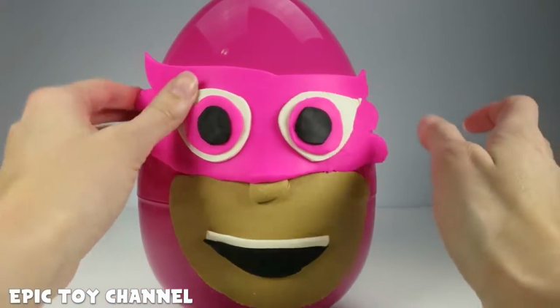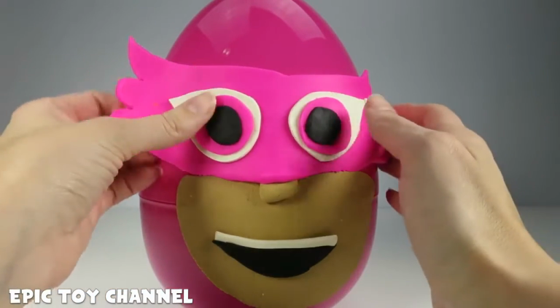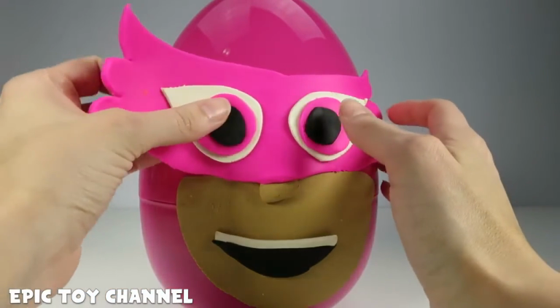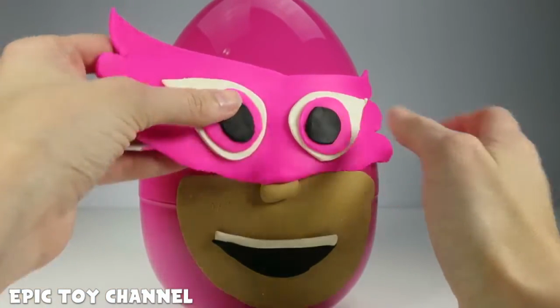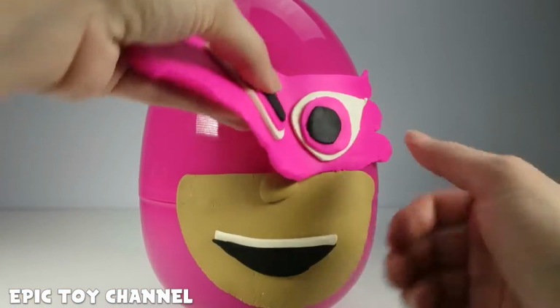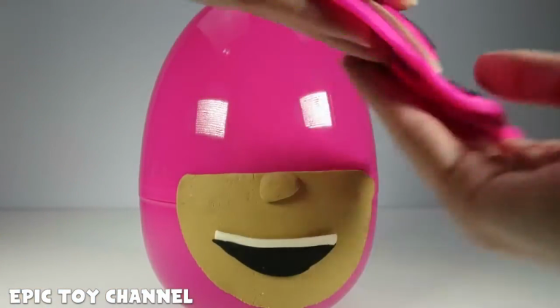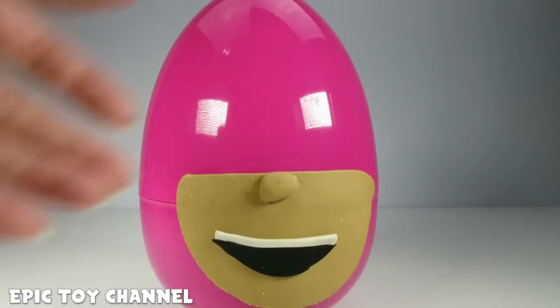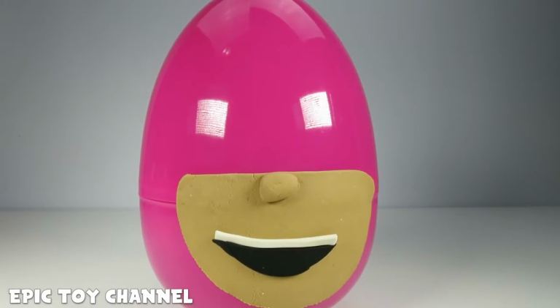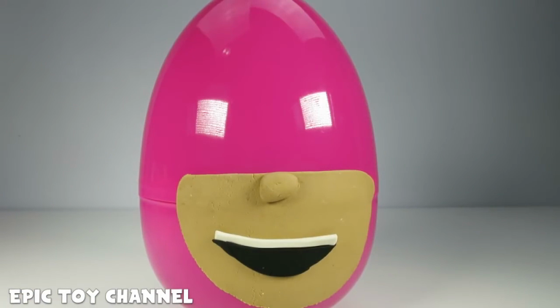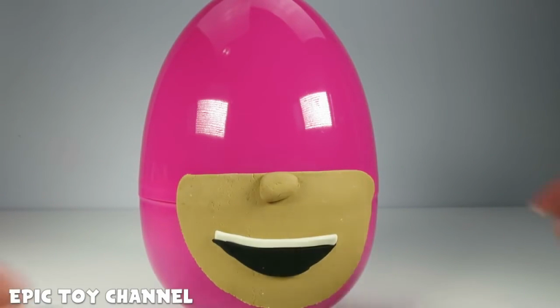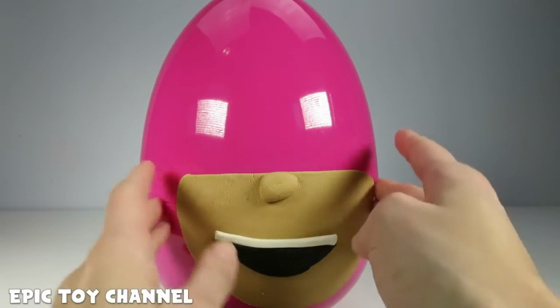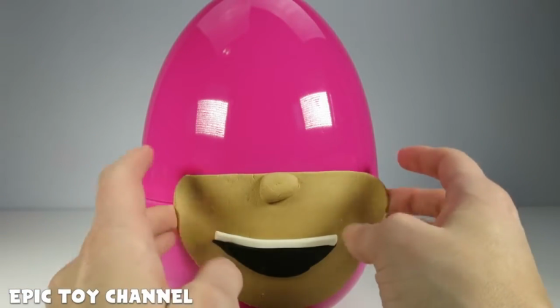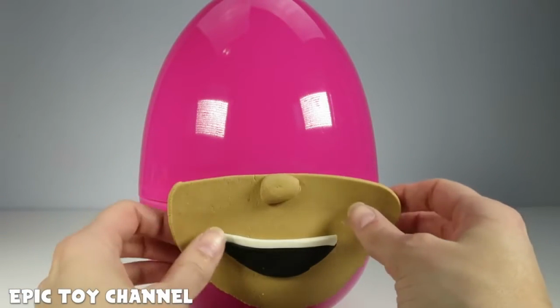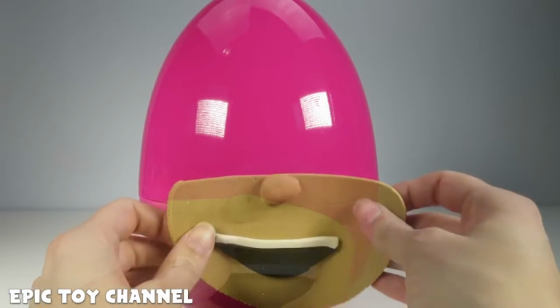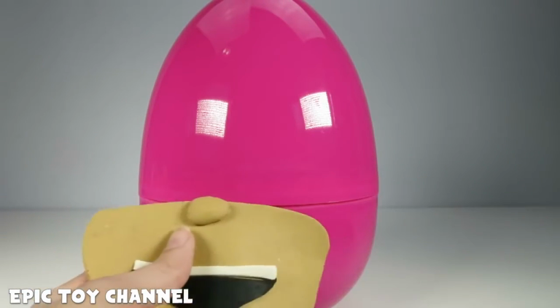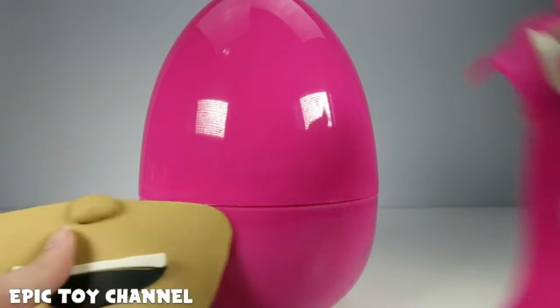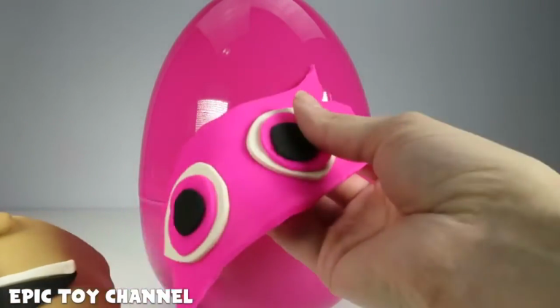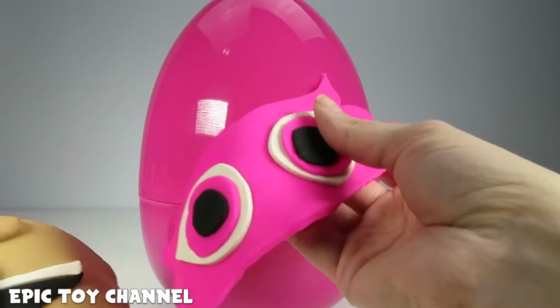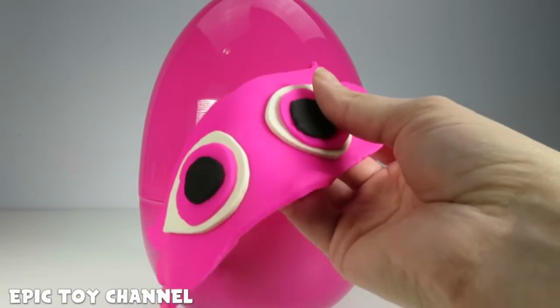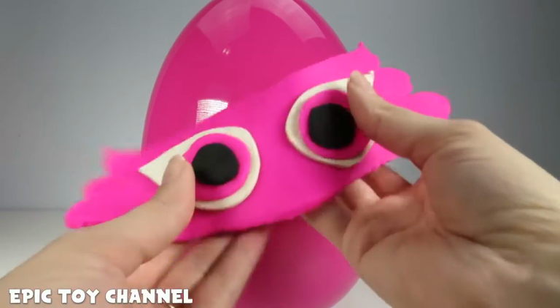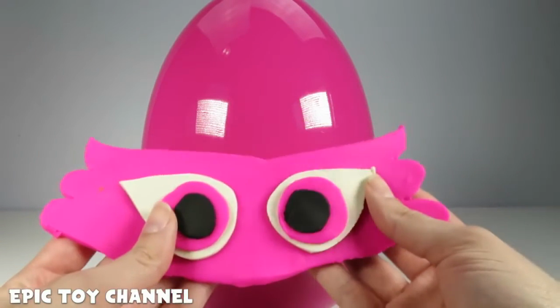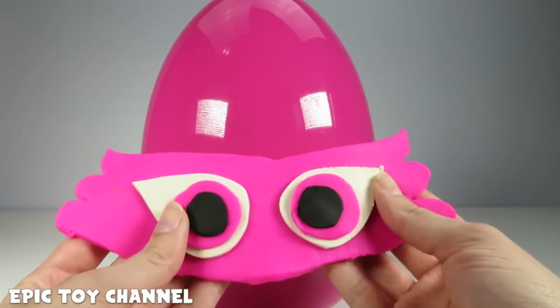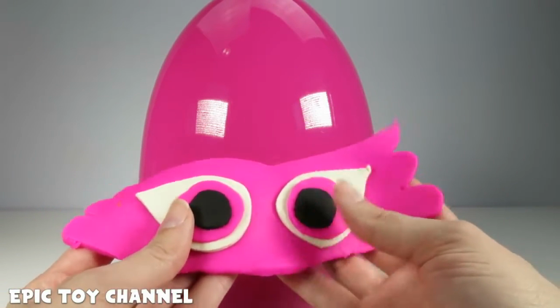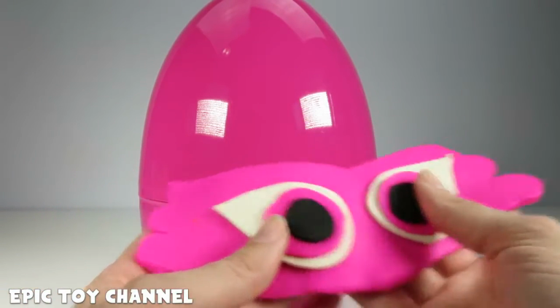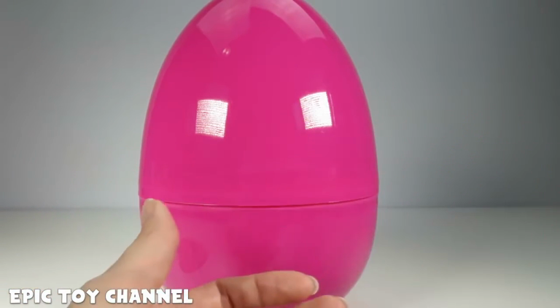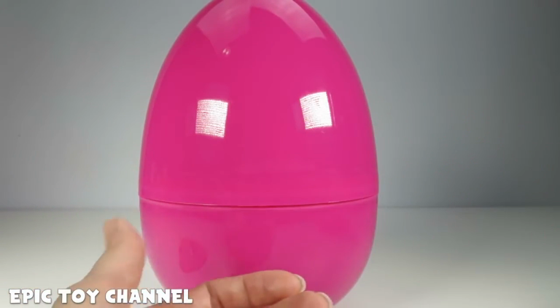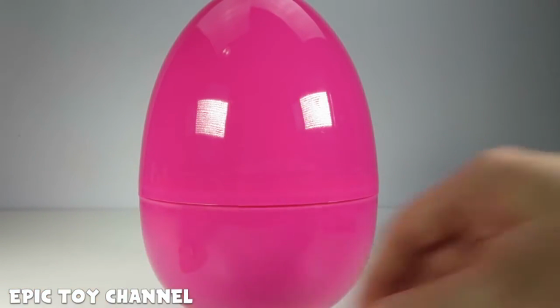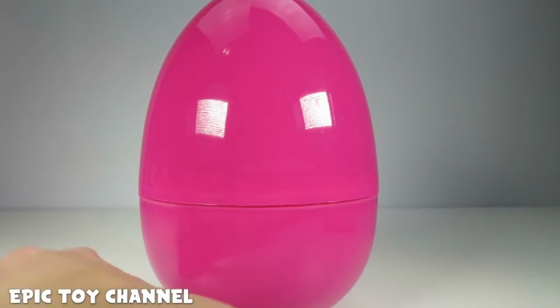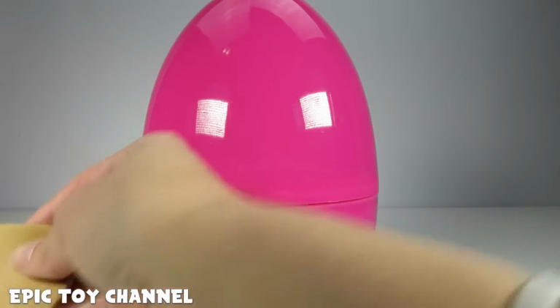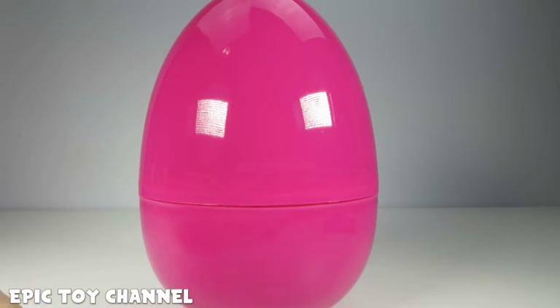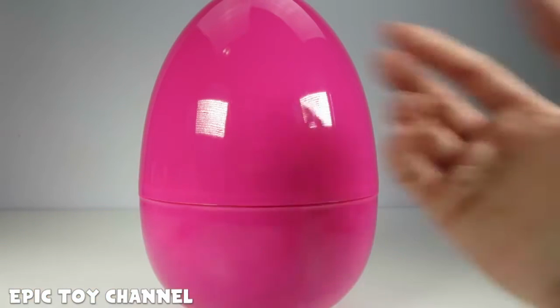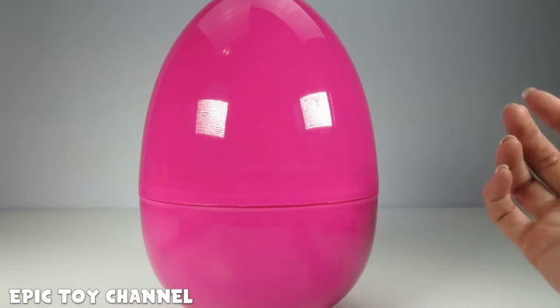What's better than PJ Masks? An egg filled with toys. This egg is kind of cool because we just put the PJ Mask on there — you can put it on yourself! That's so much fun. Play-Doh's the best. And then her mouth, but then the egg is pink!